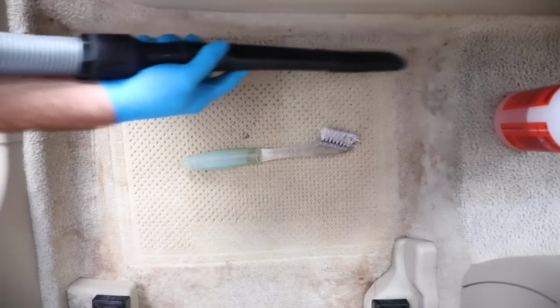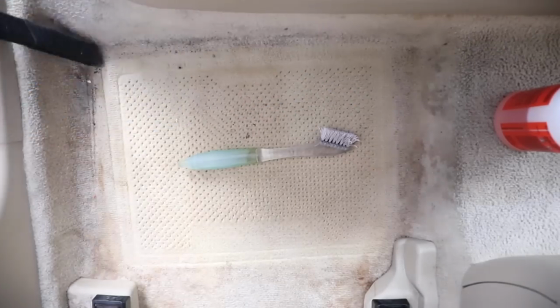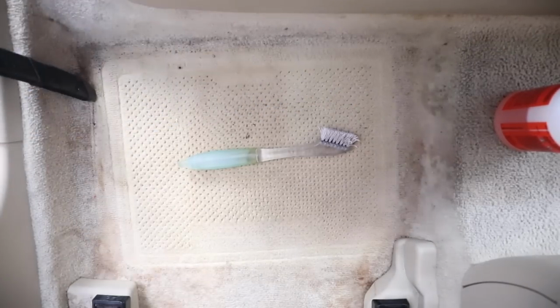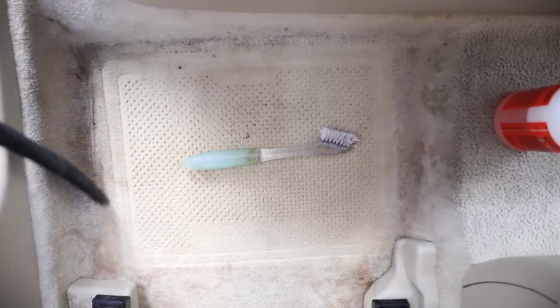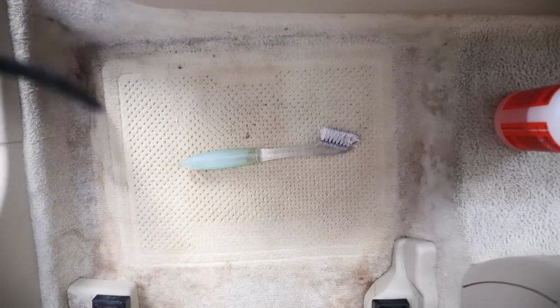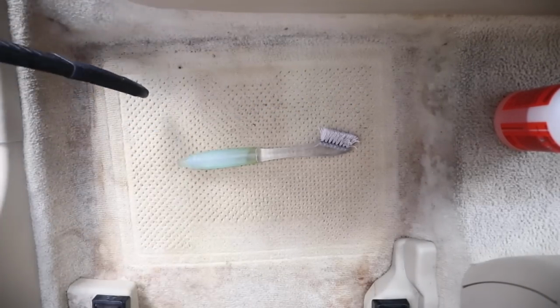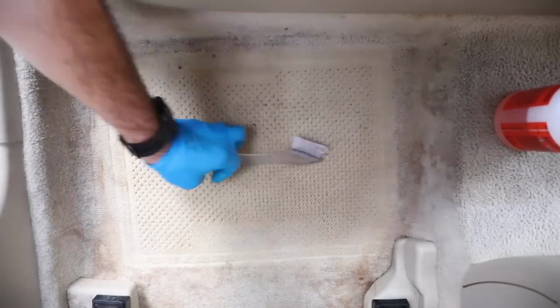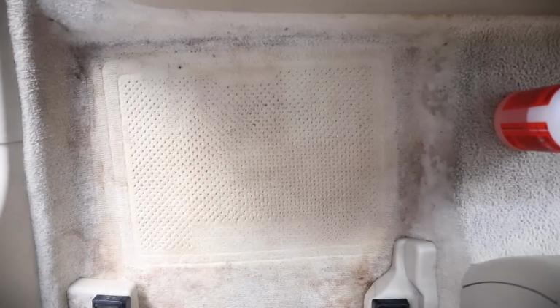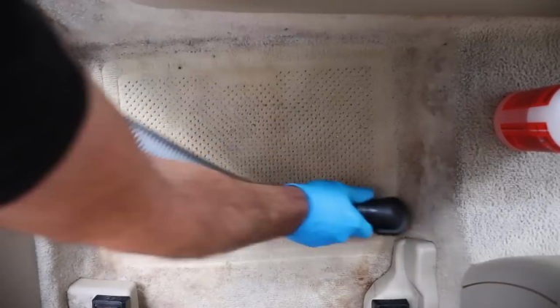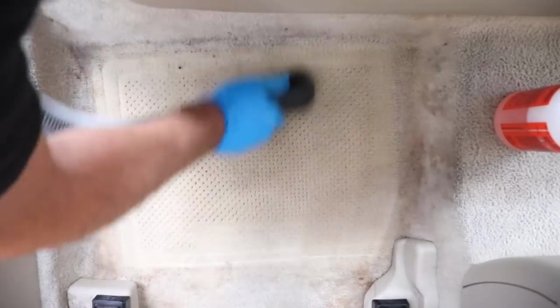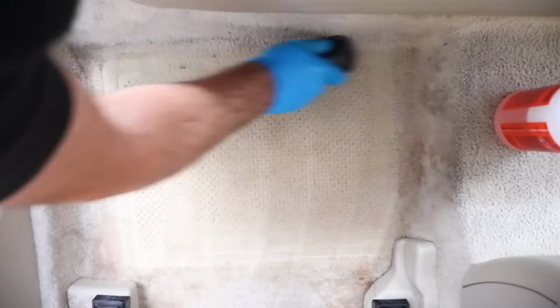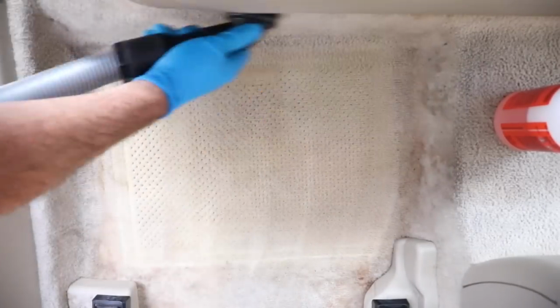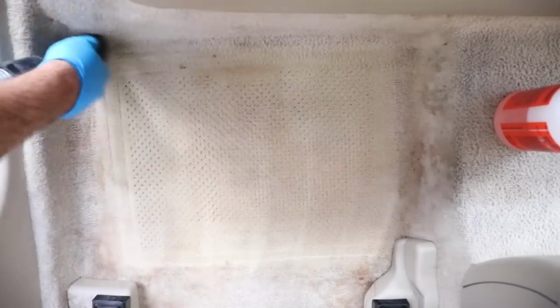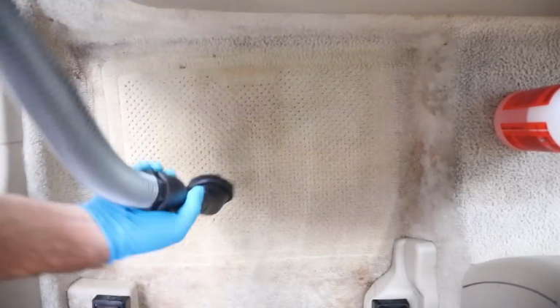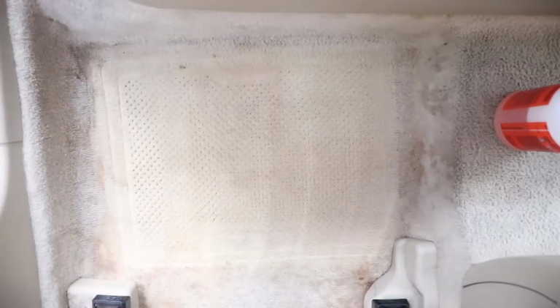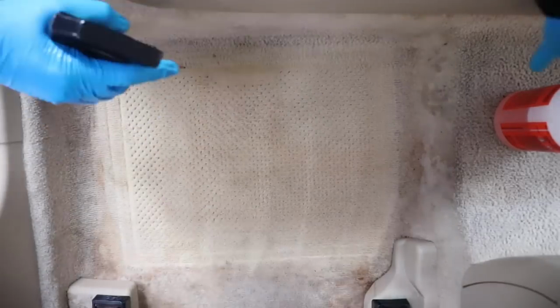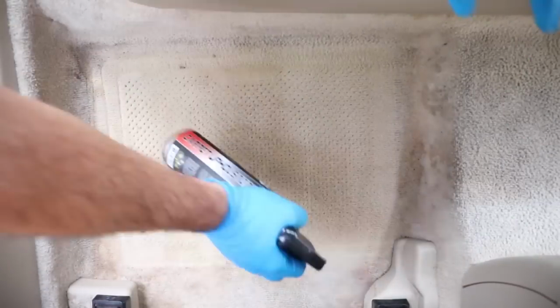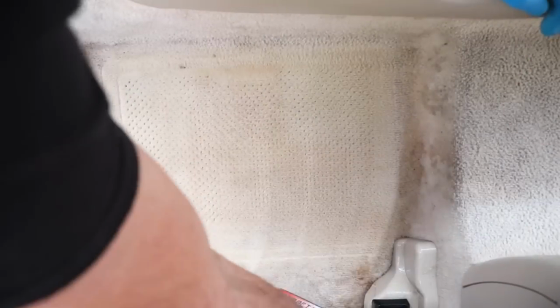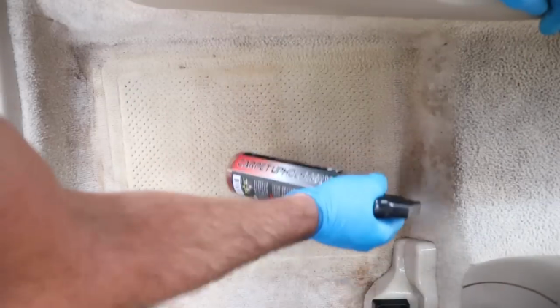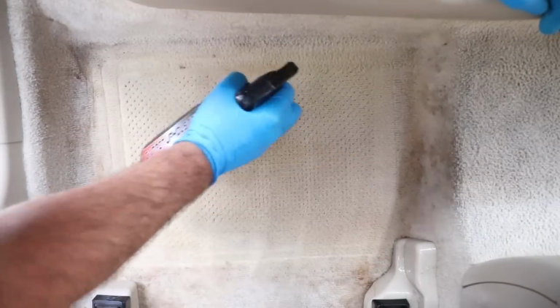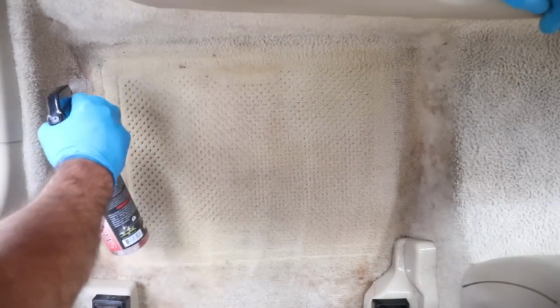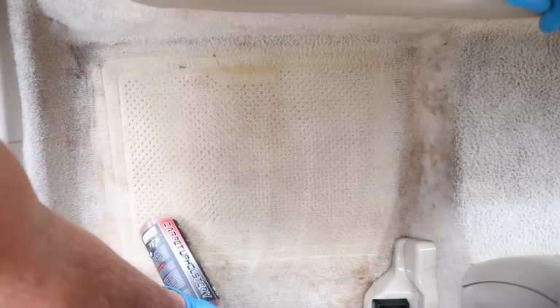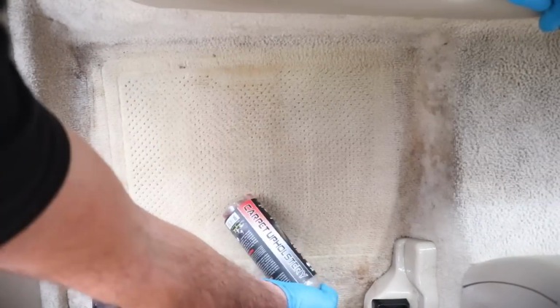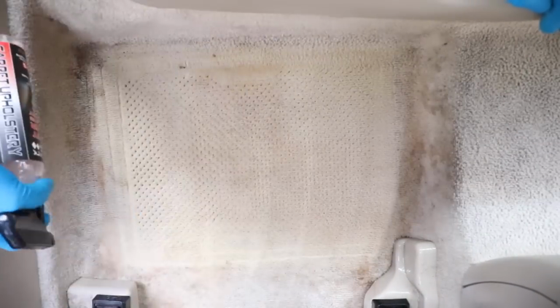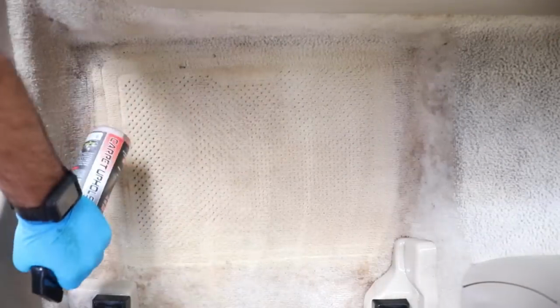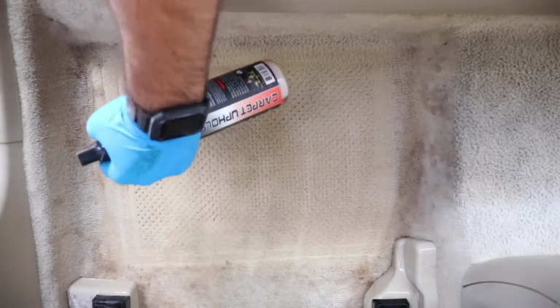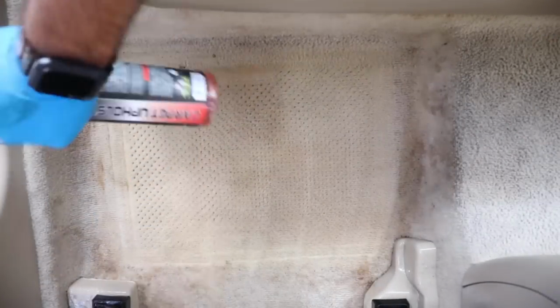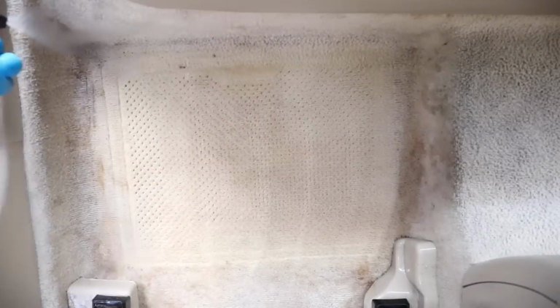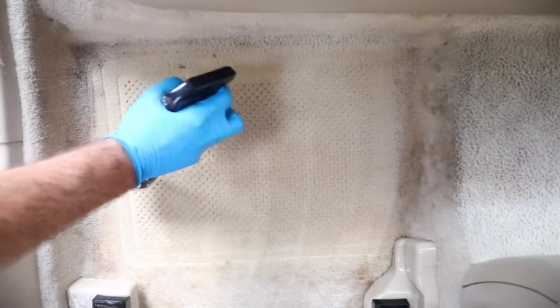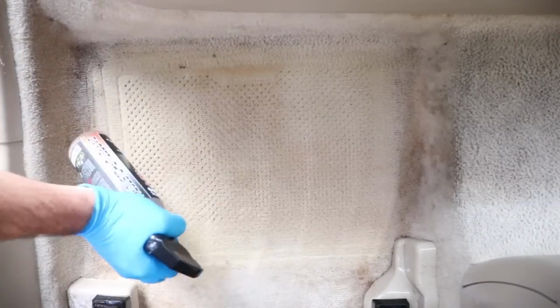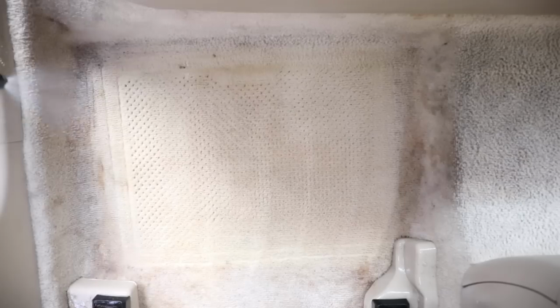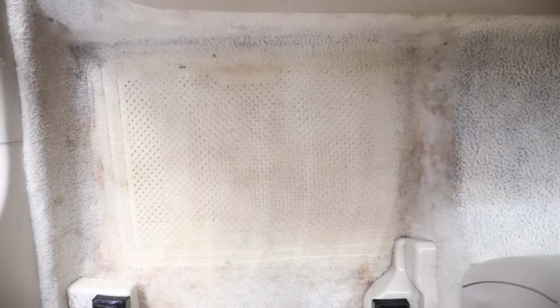Some carpets take a lot of work — multiple applications of your cleaner, drill brushing, steaming, and then sometimes a second or third application.